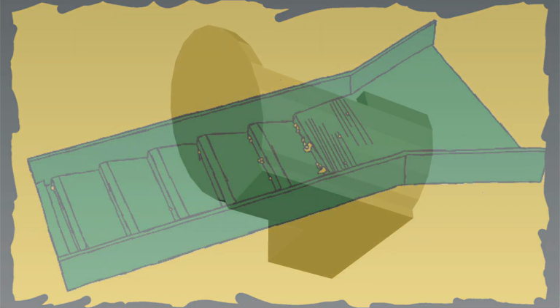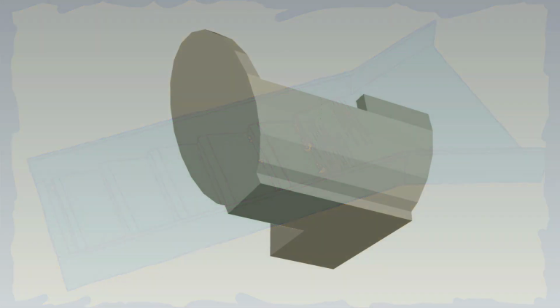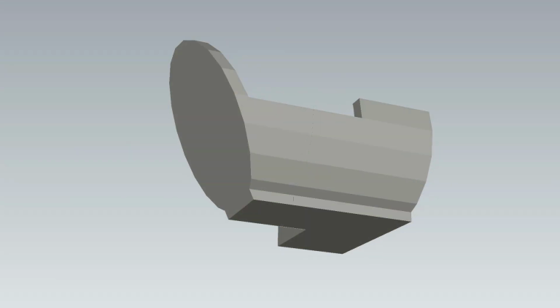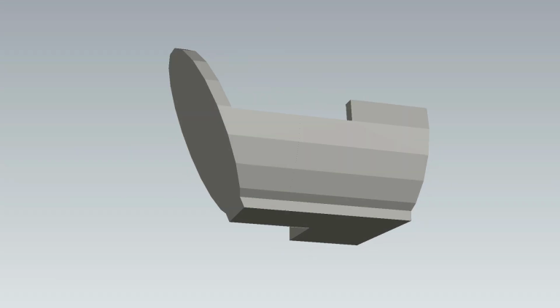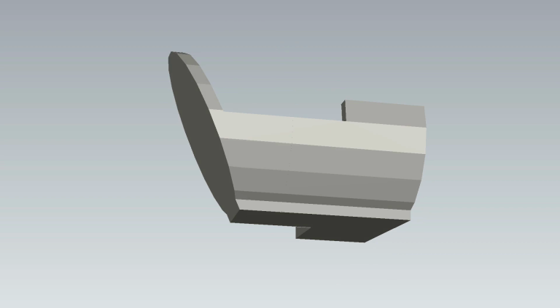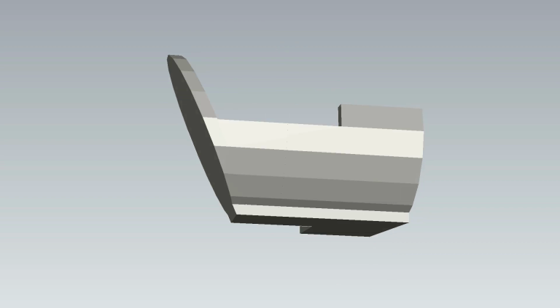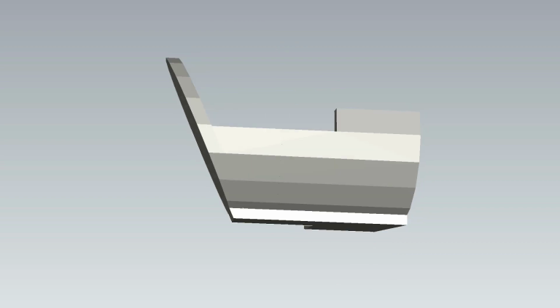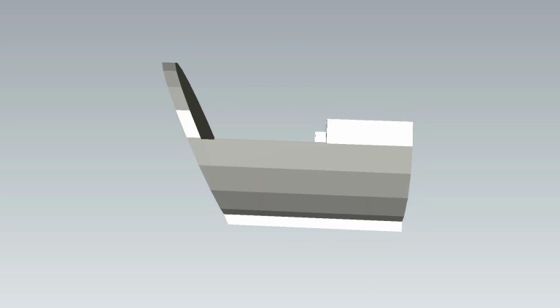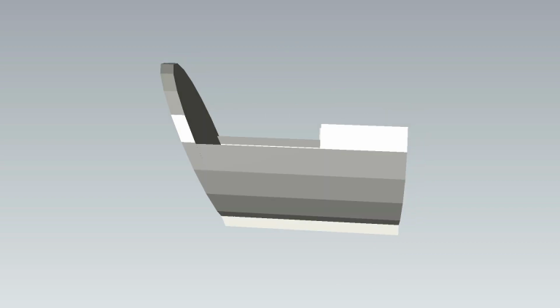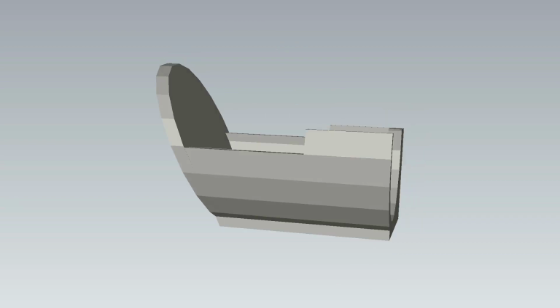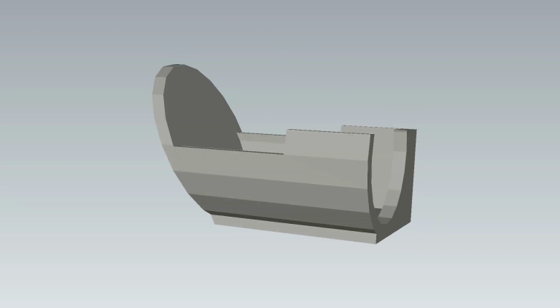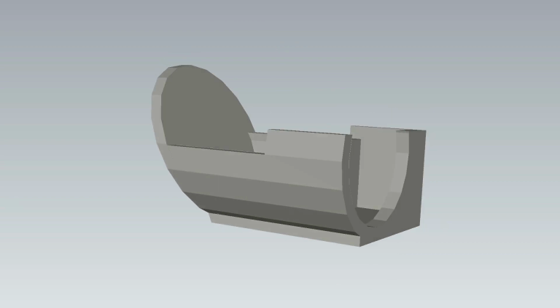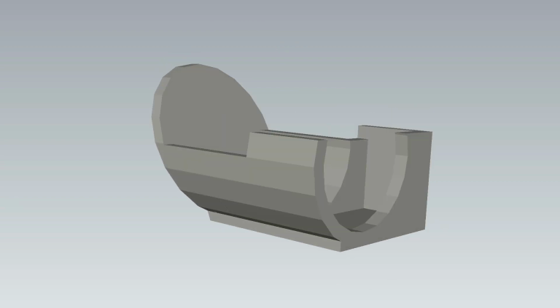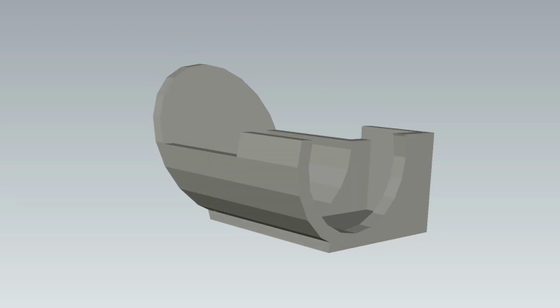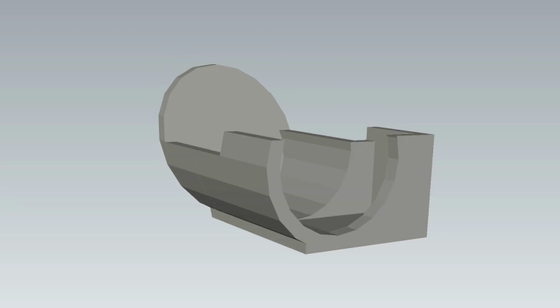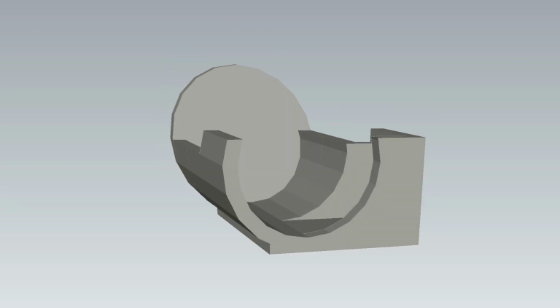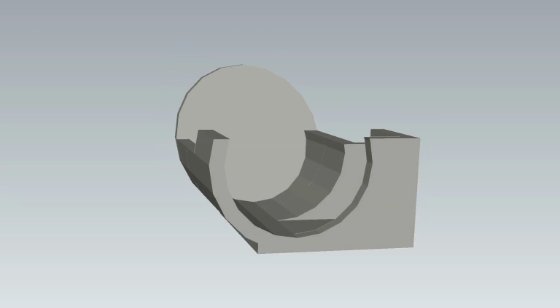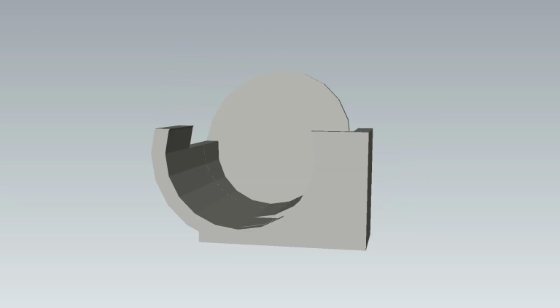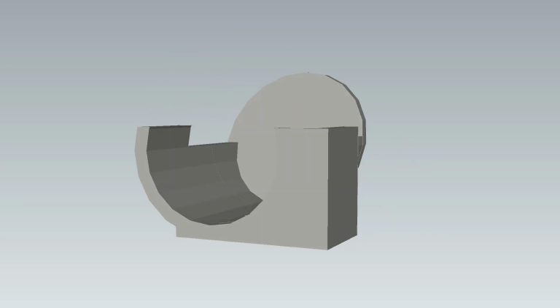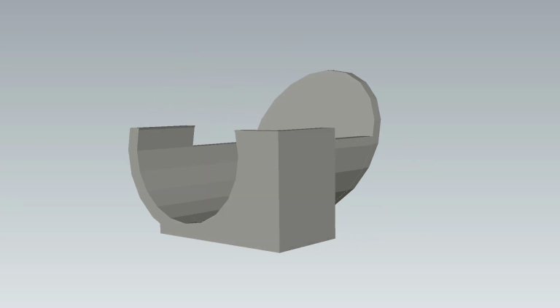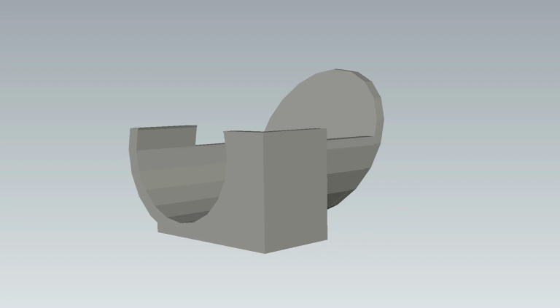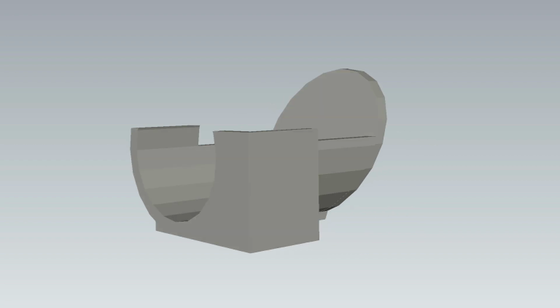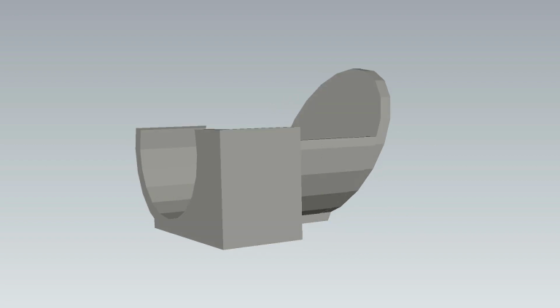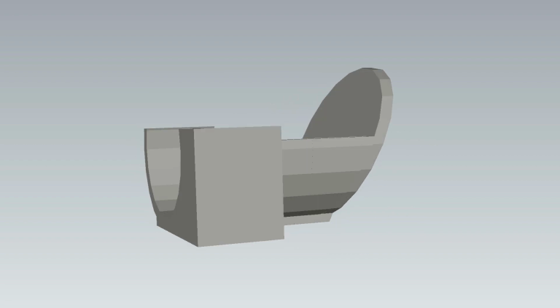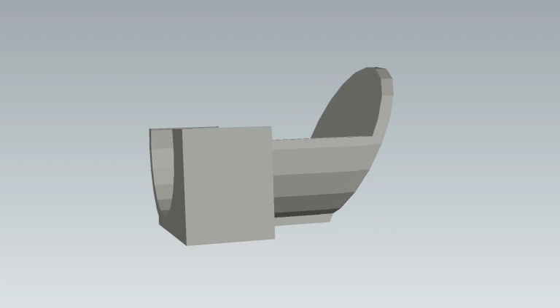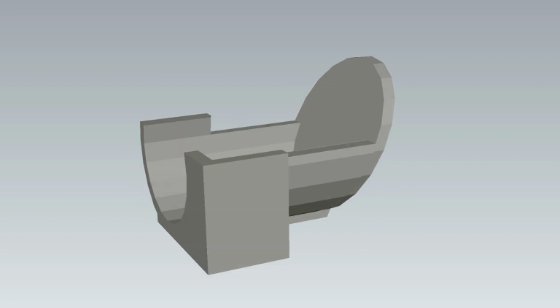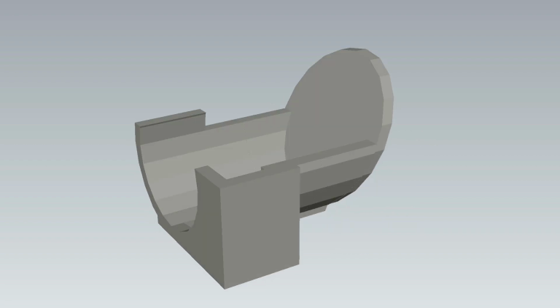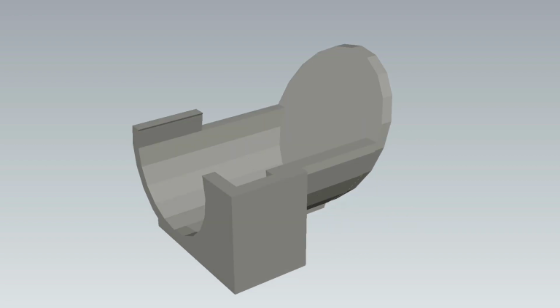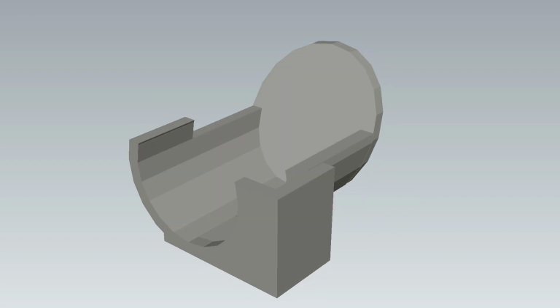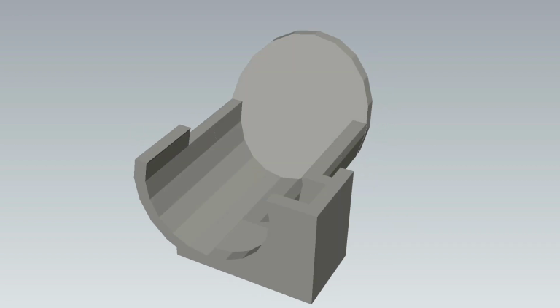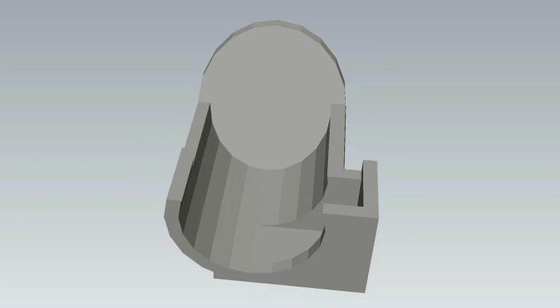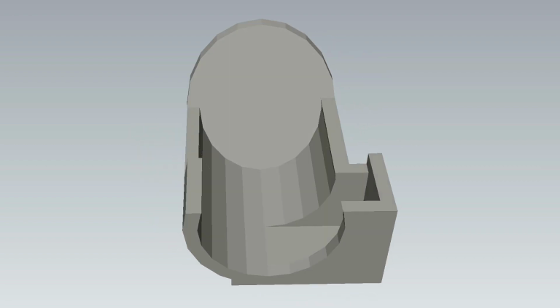Hello everyone, welcome to another Diggin' for Gold video. Just a quick one today to show you how I made my little 3D printed knuckle protector for the STC2300.